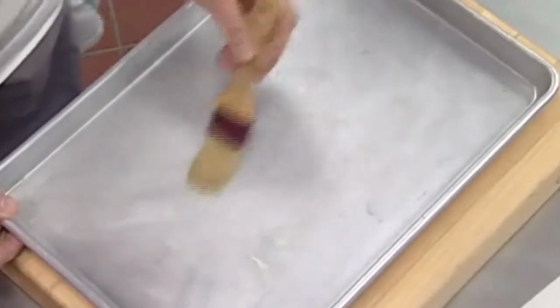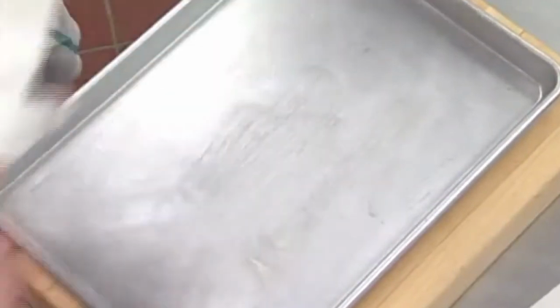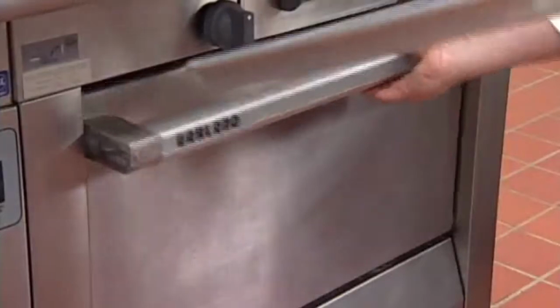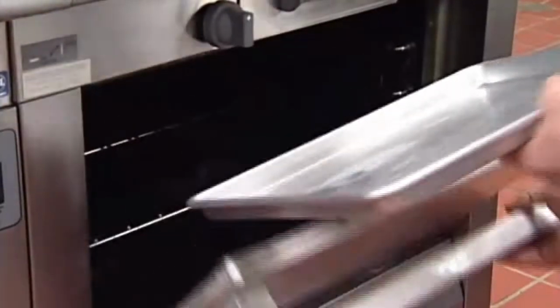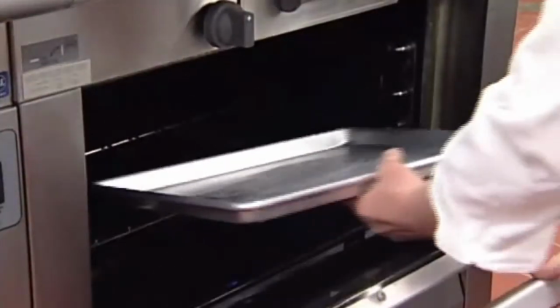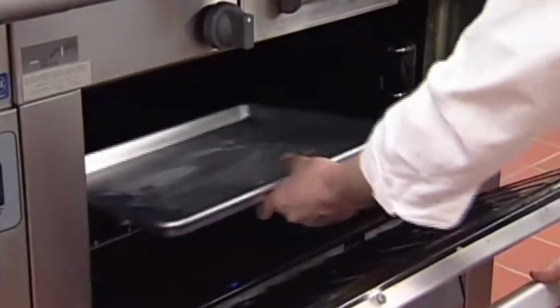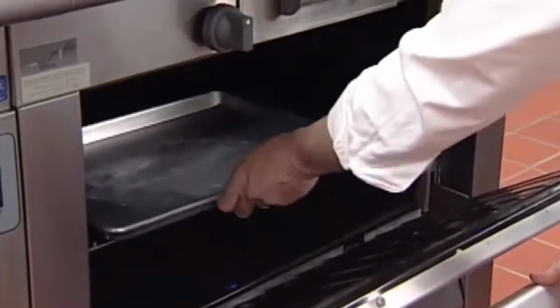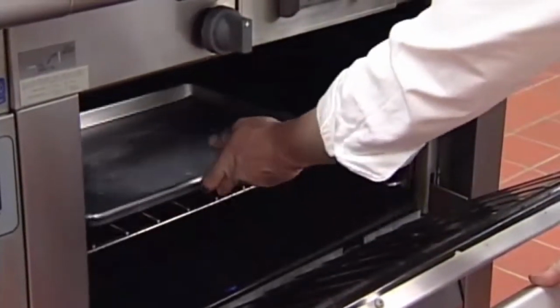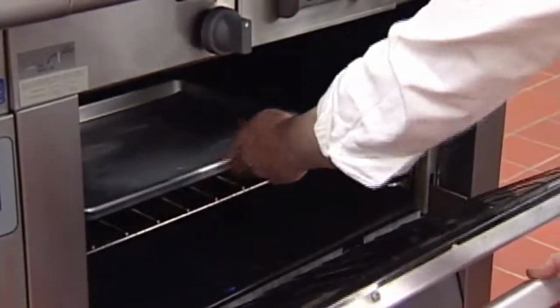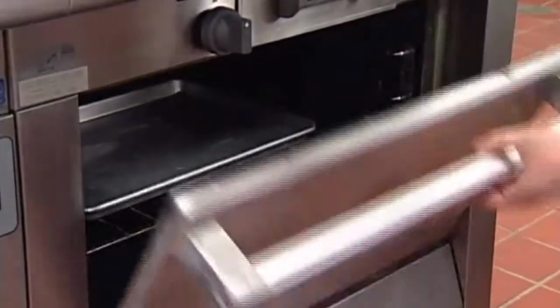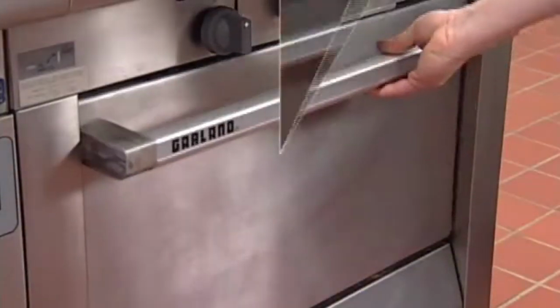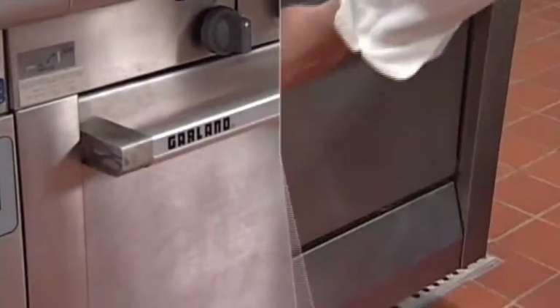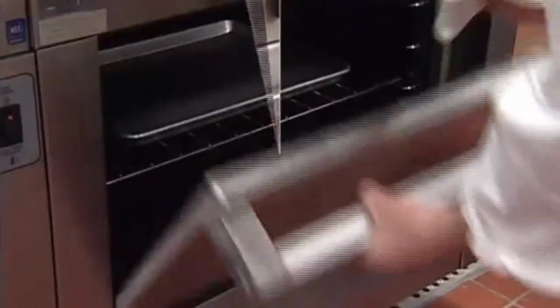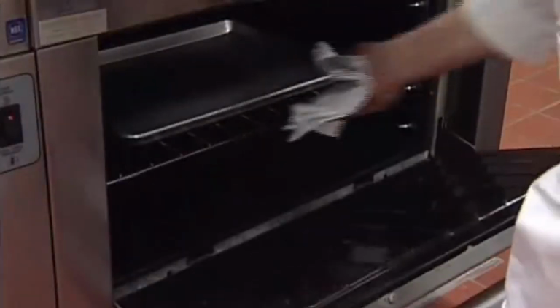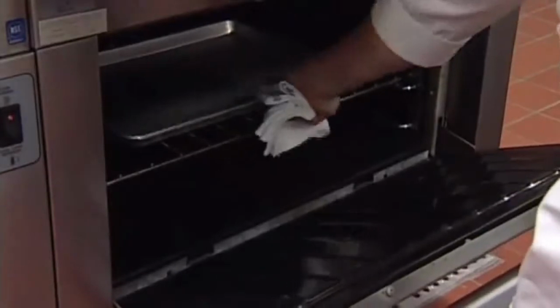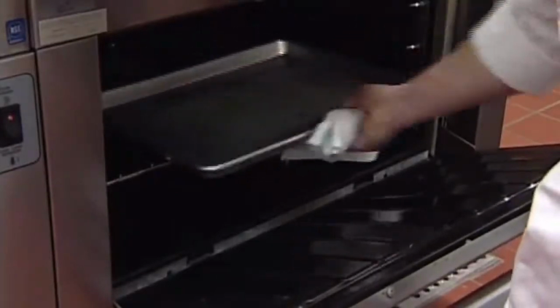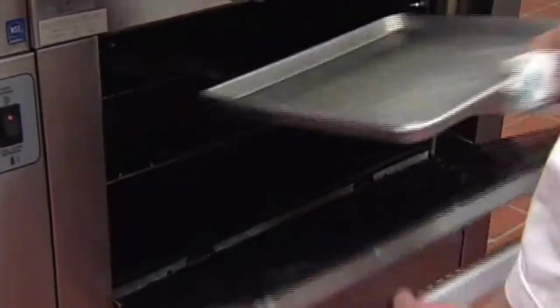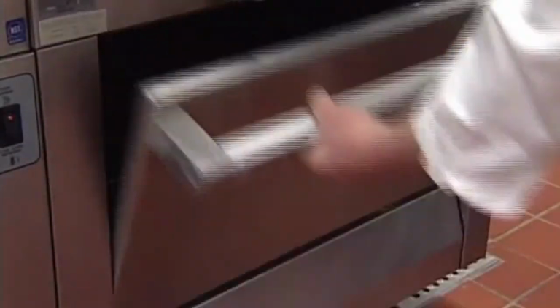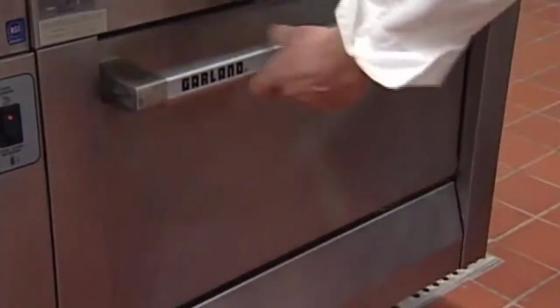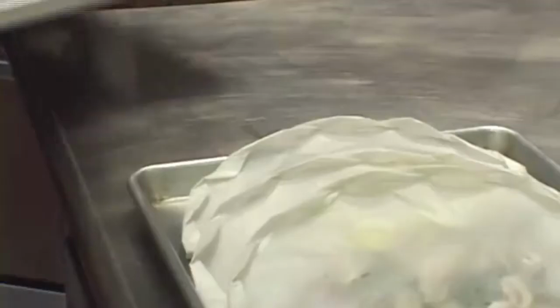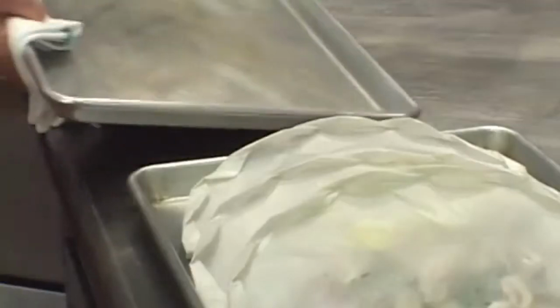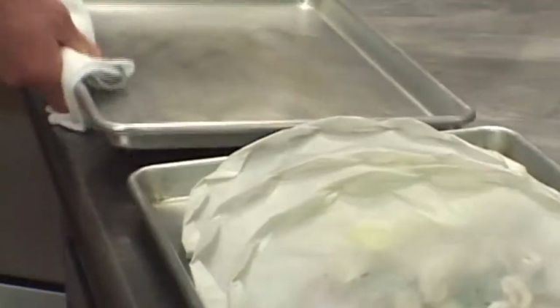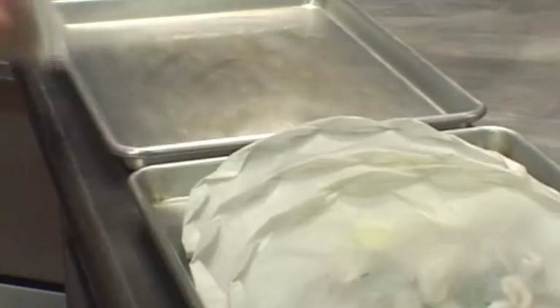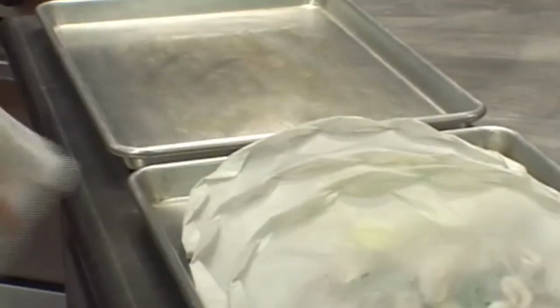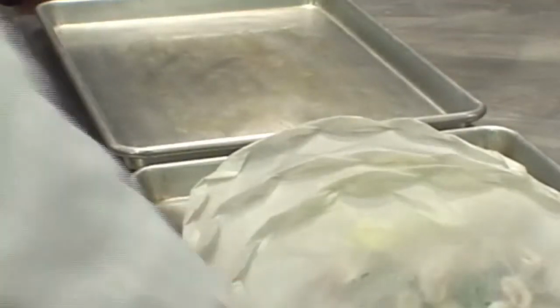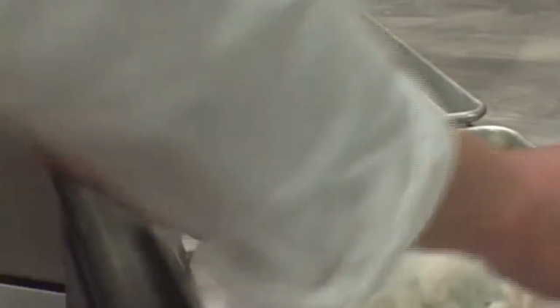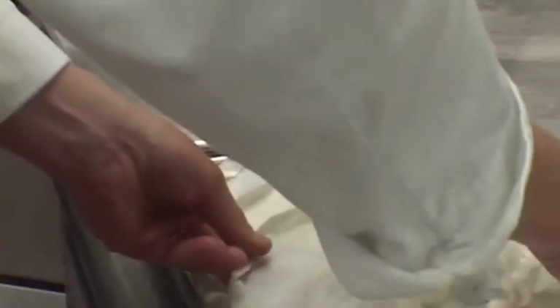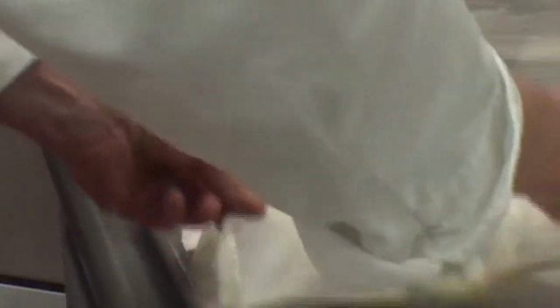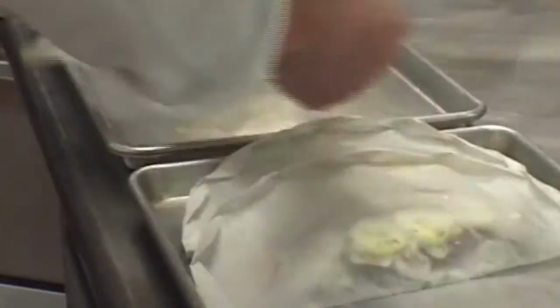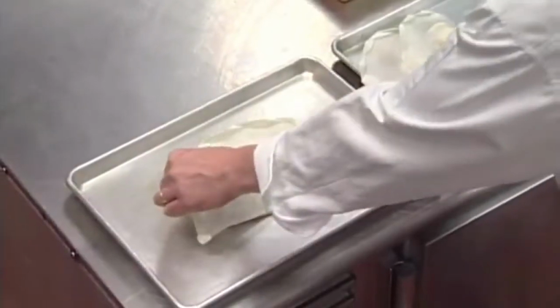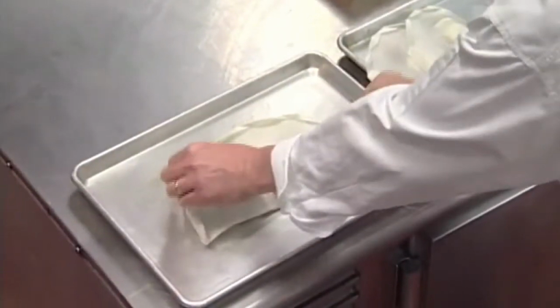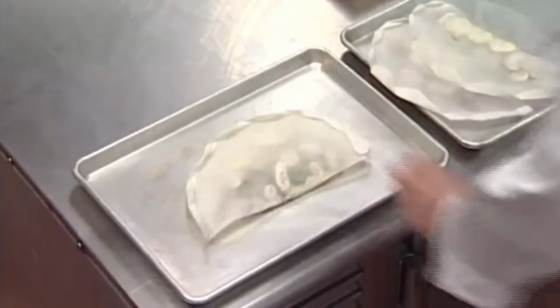Butter or oil a sheet pan and place it in a preheated oven. Once heated, place the package onto the sheet pan and bake at 400 to 425 degrees Fahrenheit. Foods prepared en papillote should cook until just done.